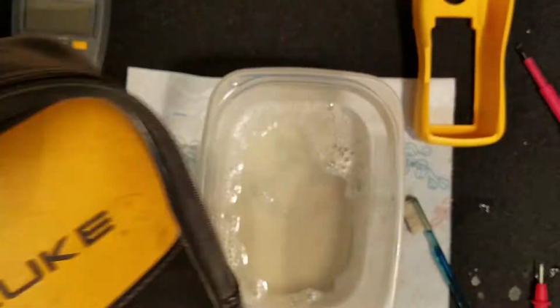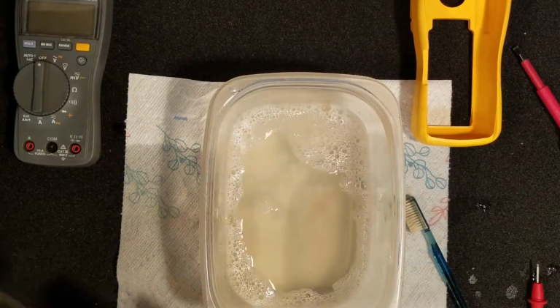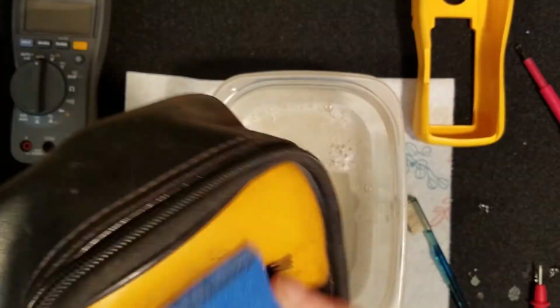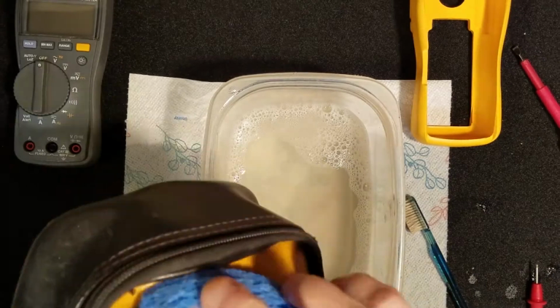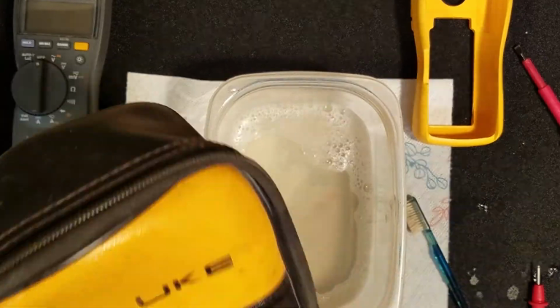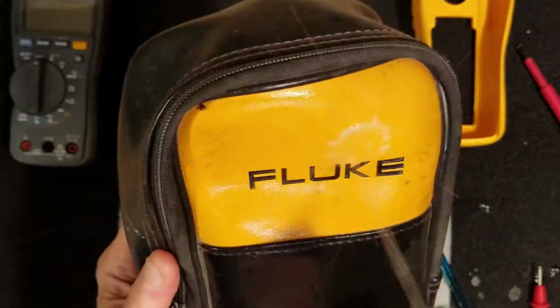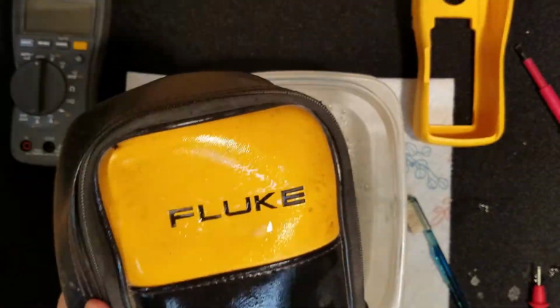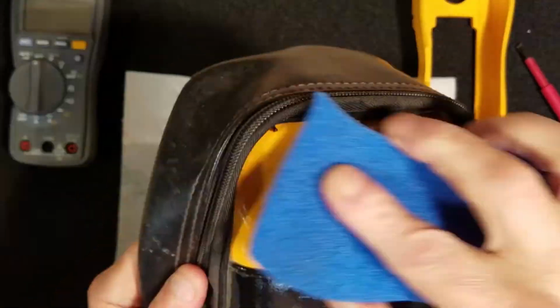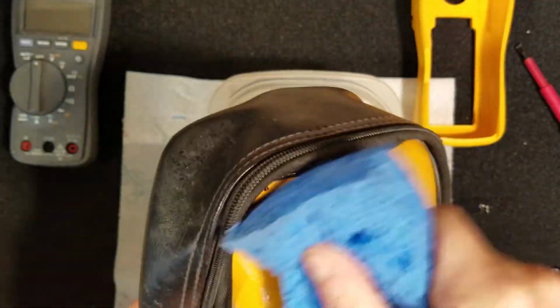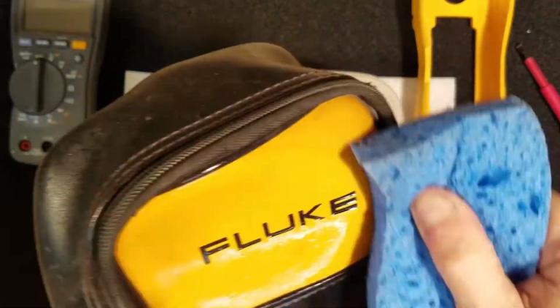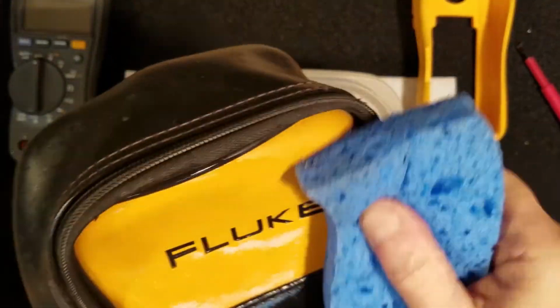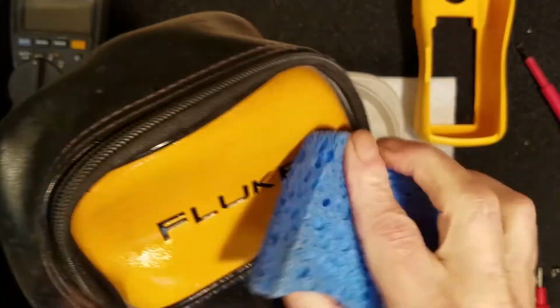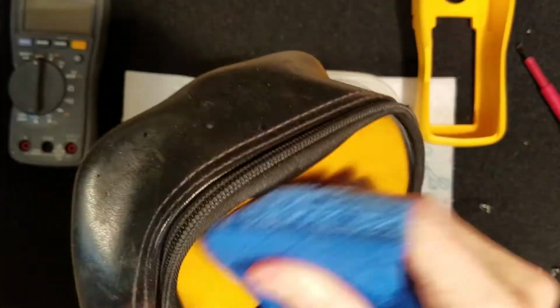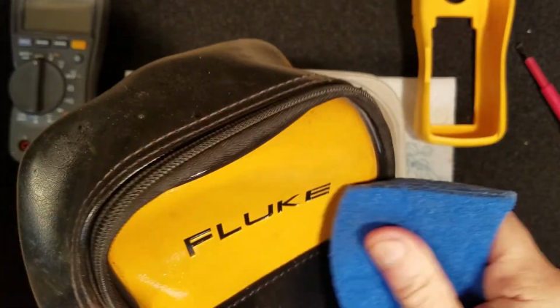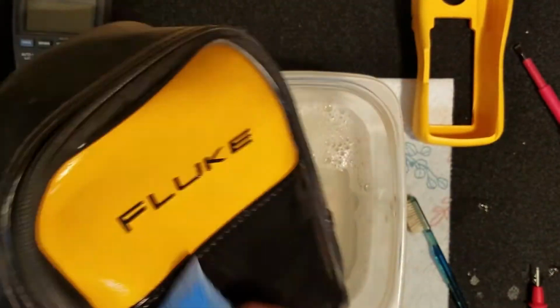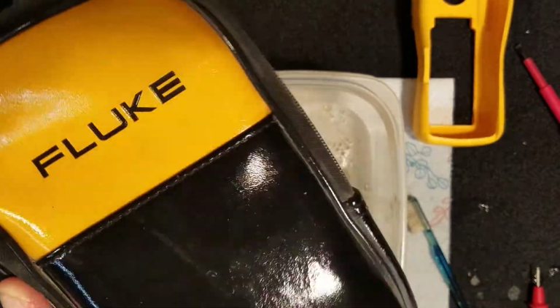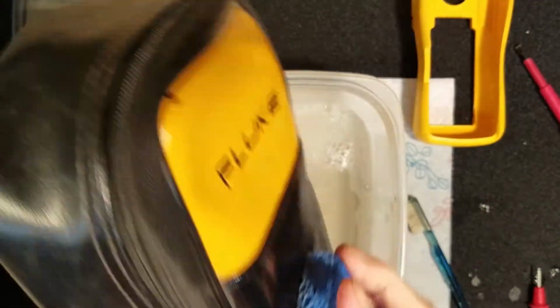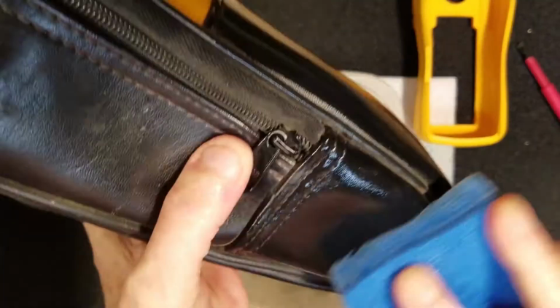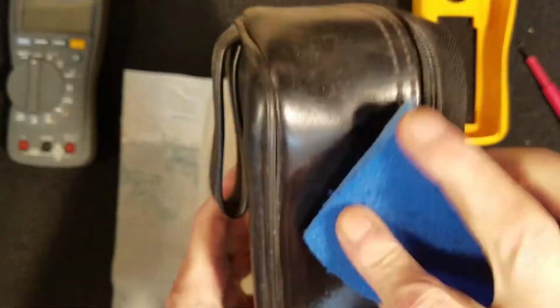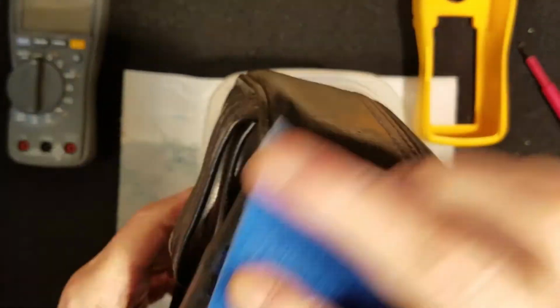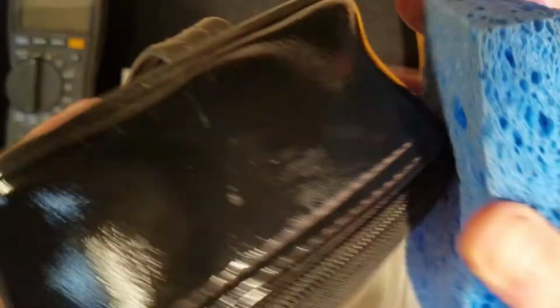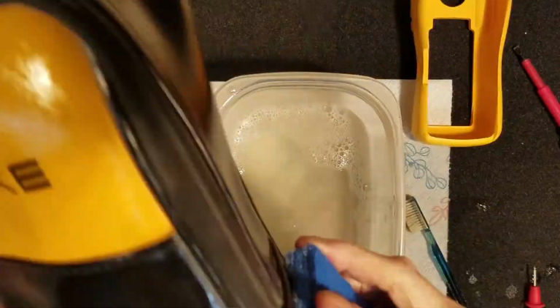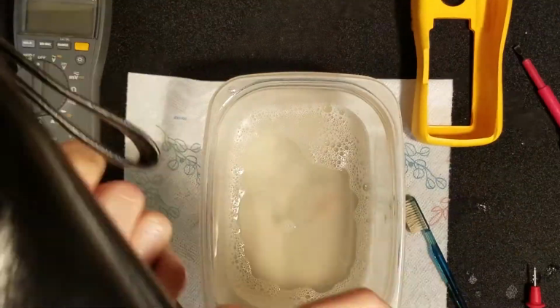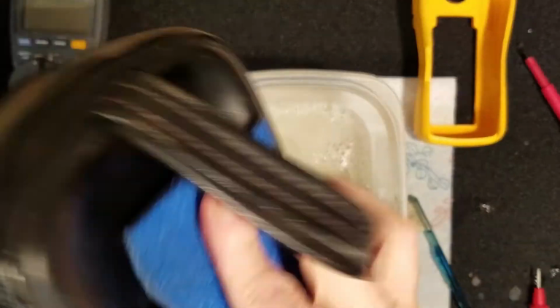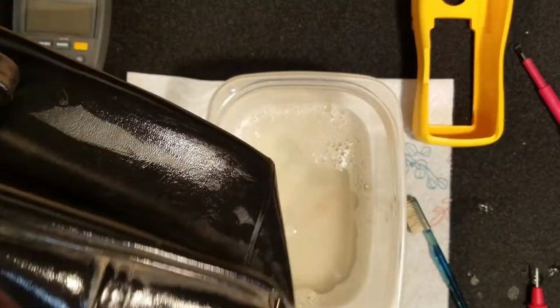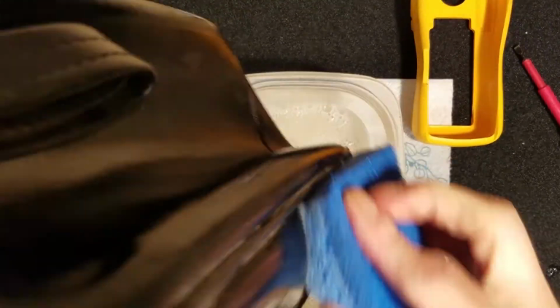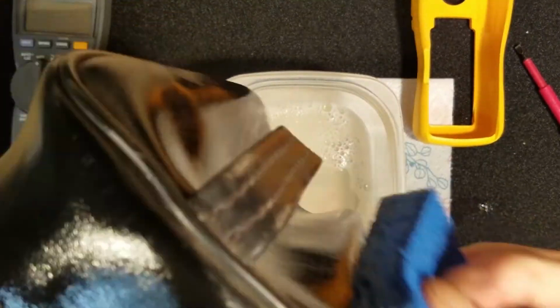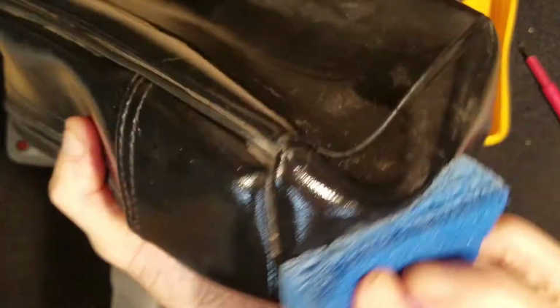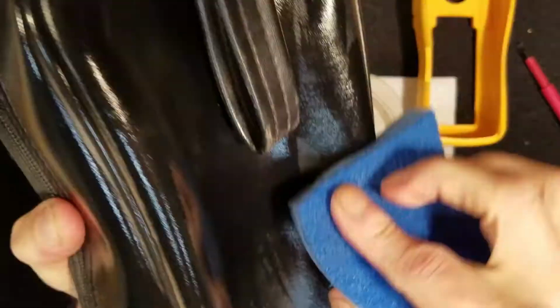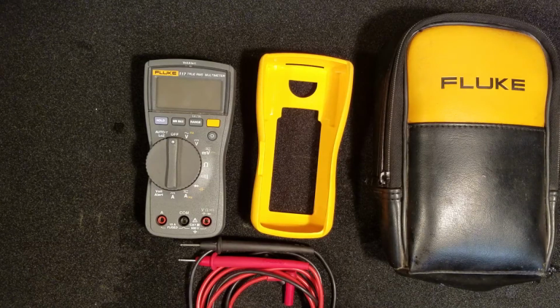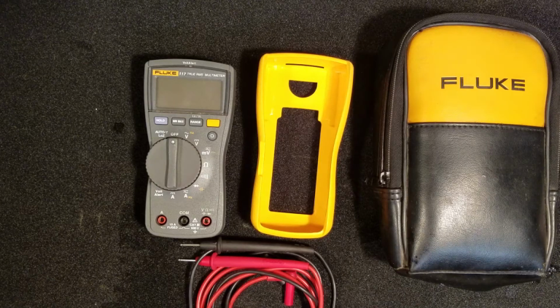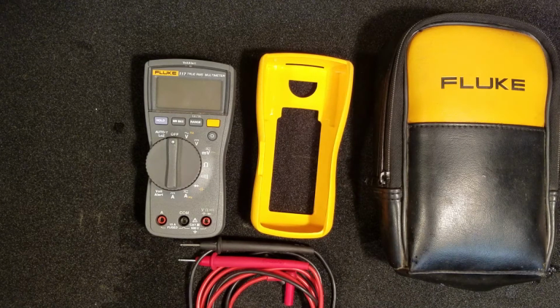The case was in remarkably good shape. All it needed was a little bit of love and tender care, some soap and water, and a sponge. And the thing looked like it was brand new.